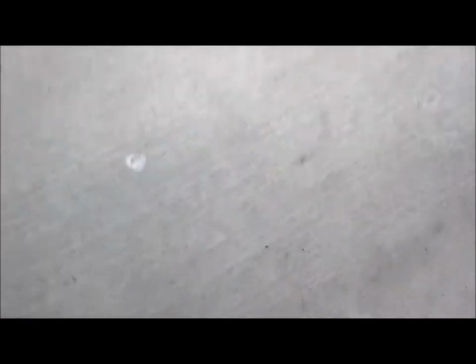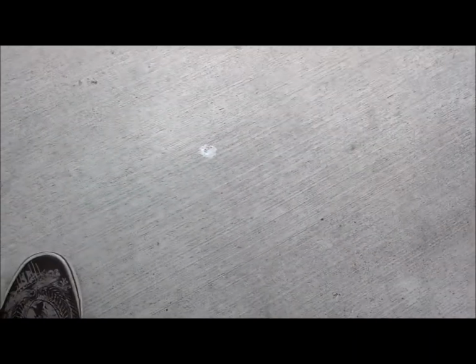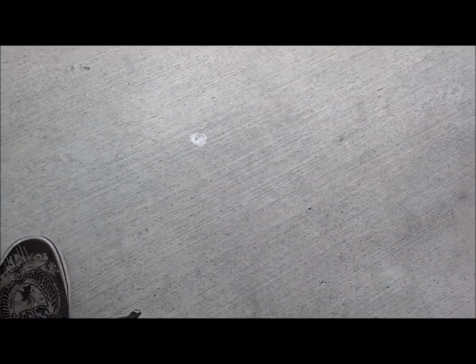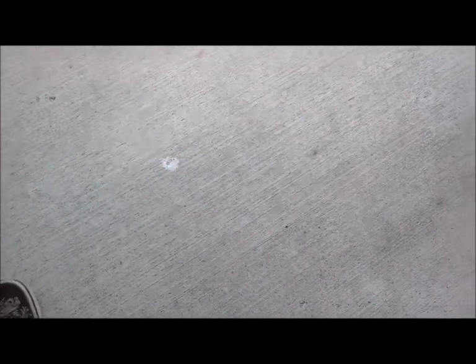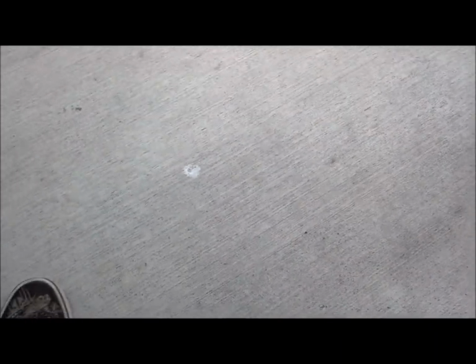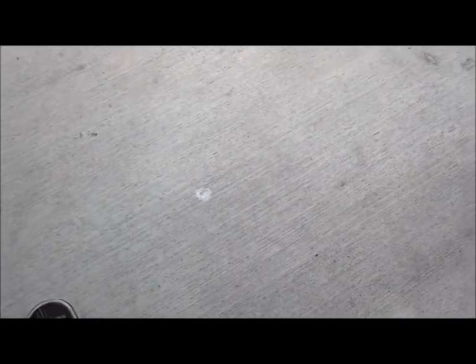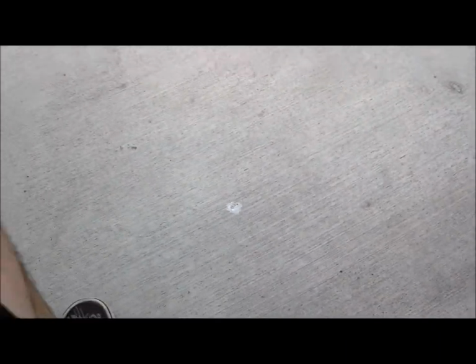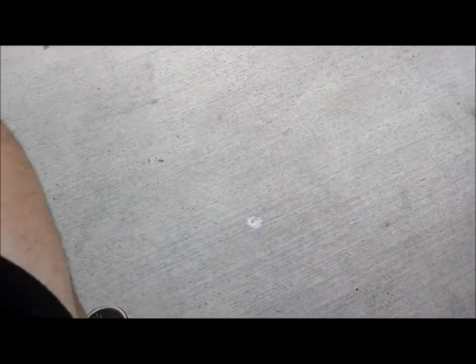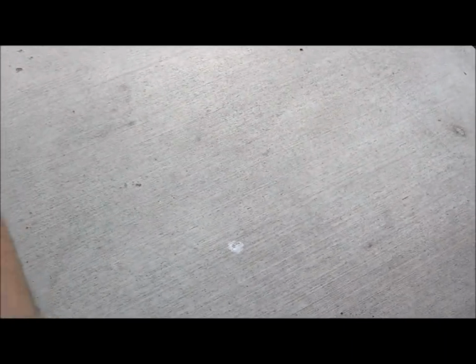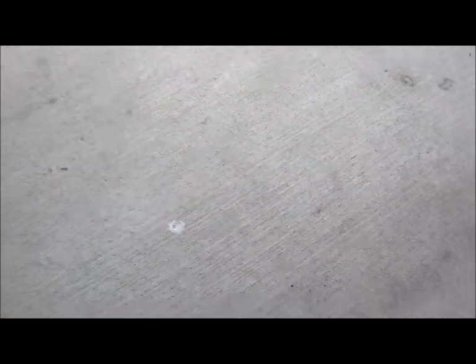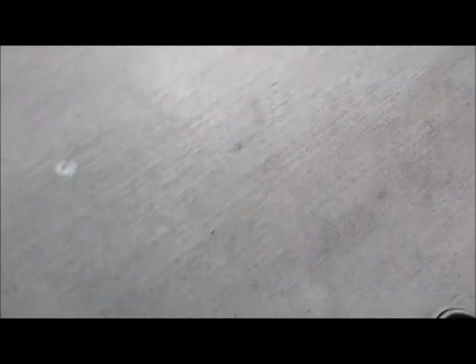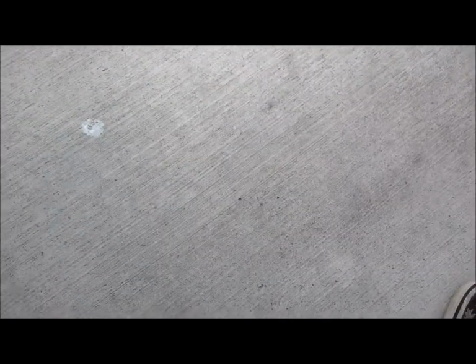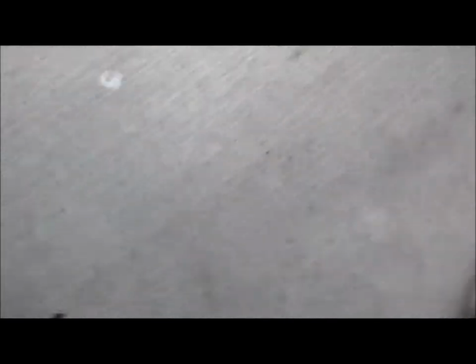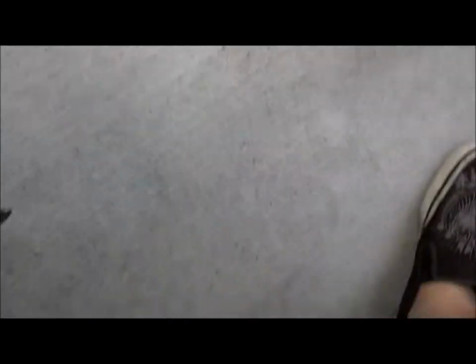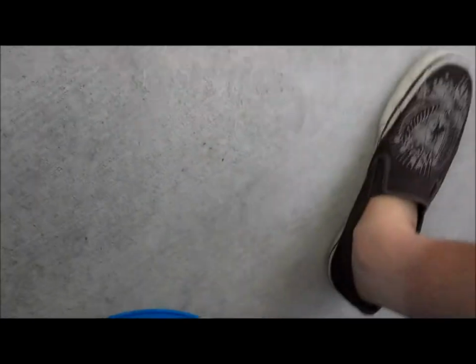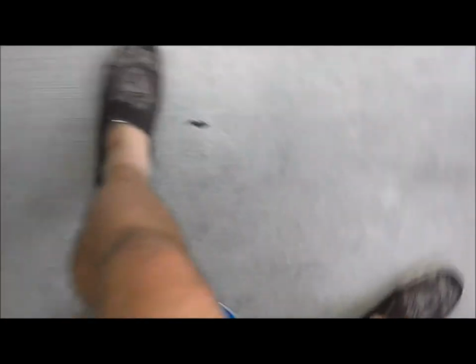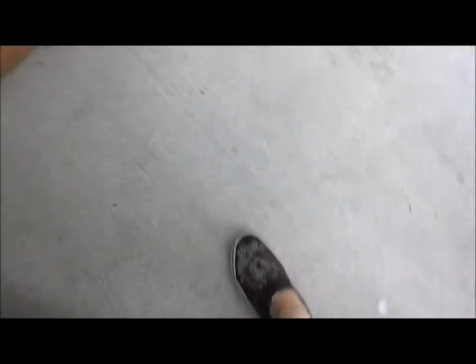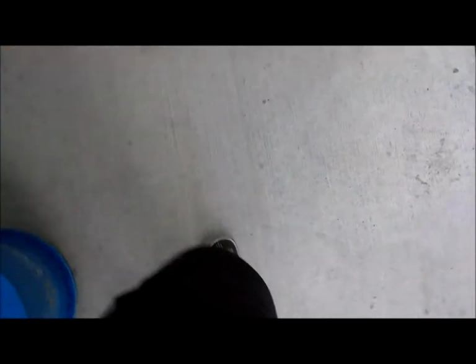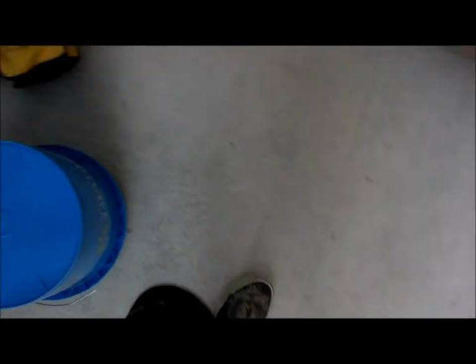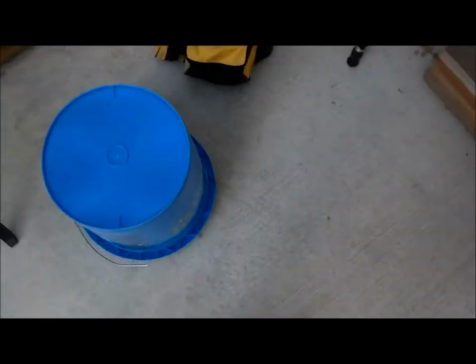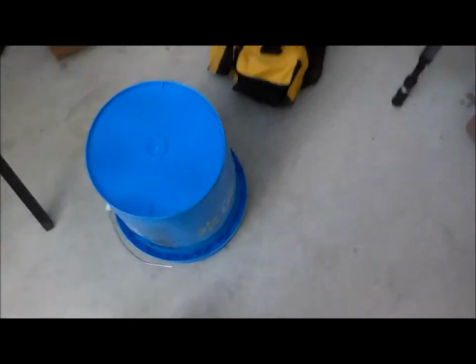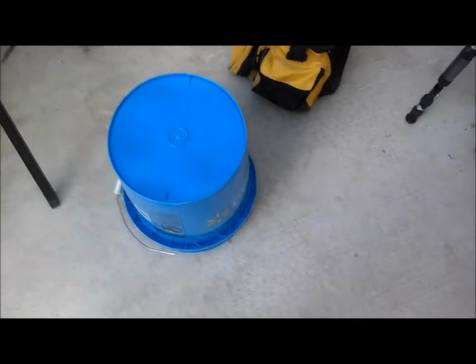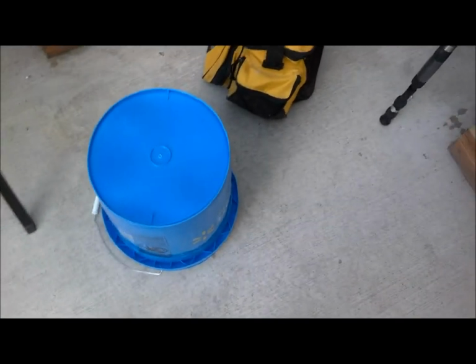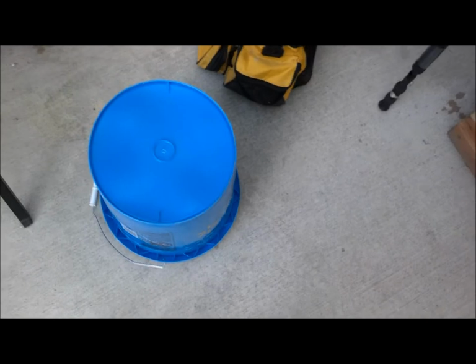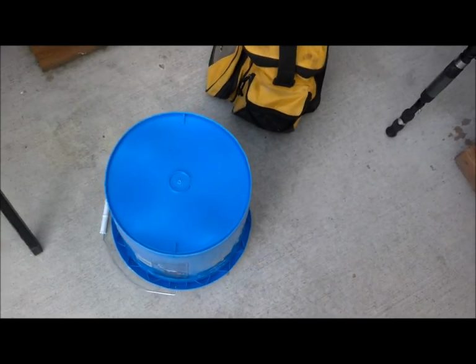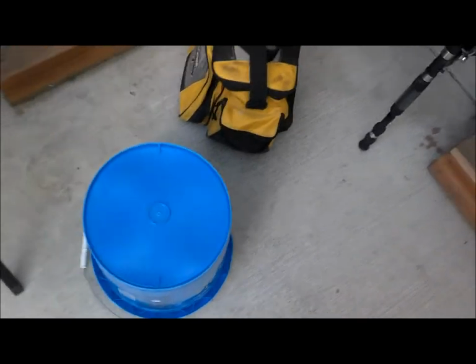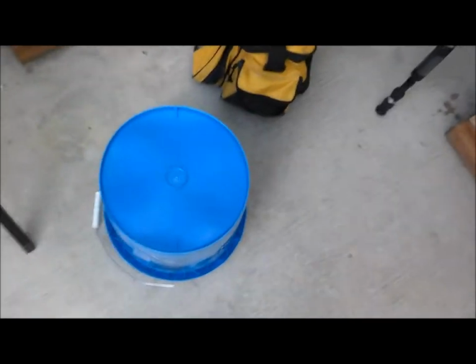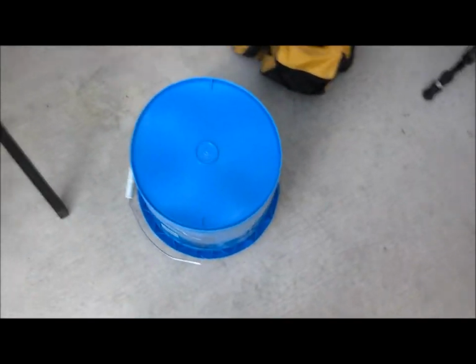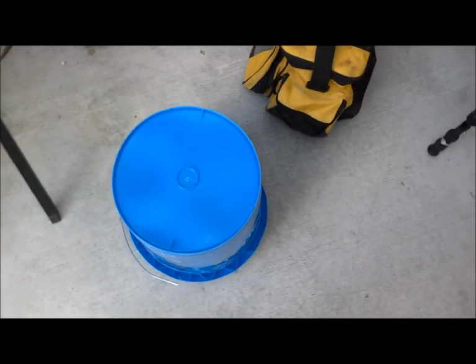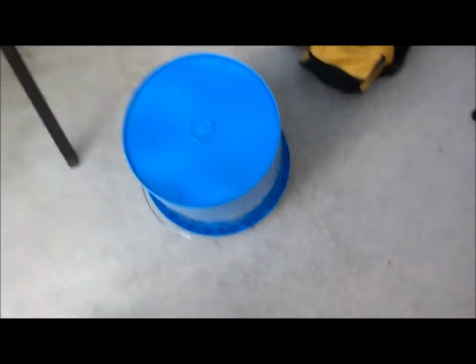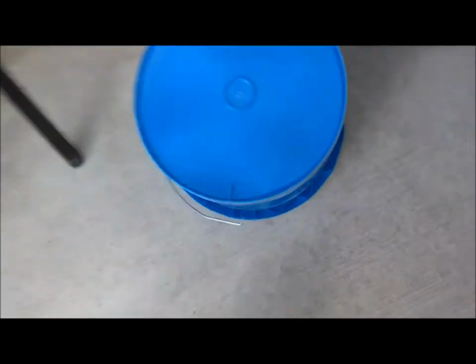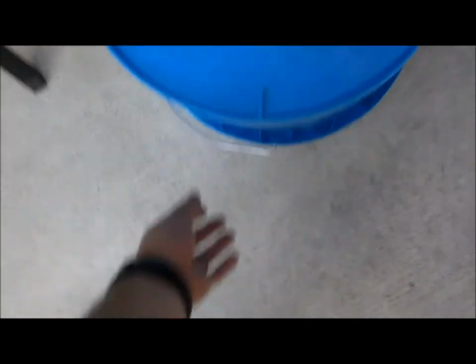So yeah, it works. Doesn't feel like I'm caving in. I hope that bucket can hold my weight — my weight is 225. What do you guys think? Is that going to hold my weight, do you think?